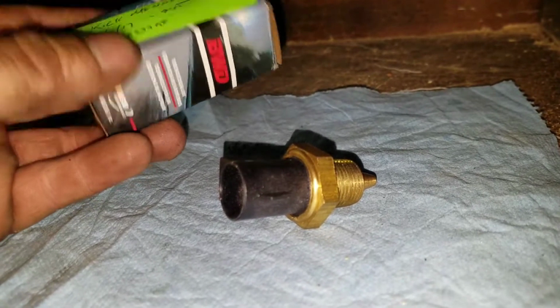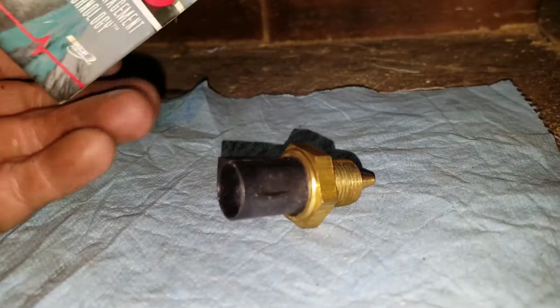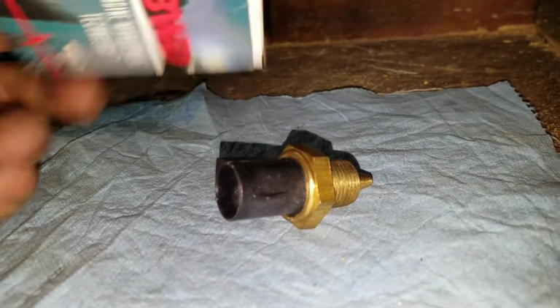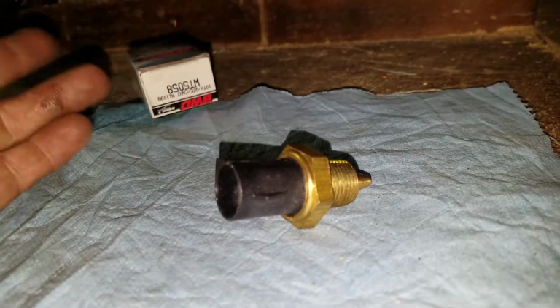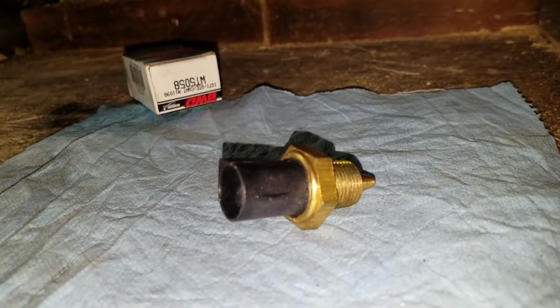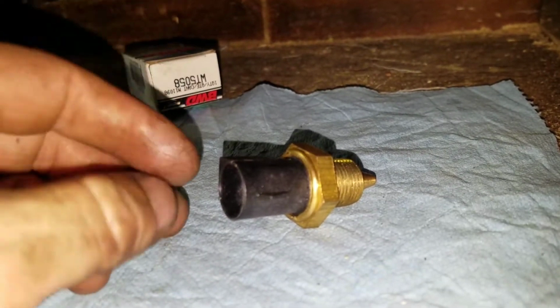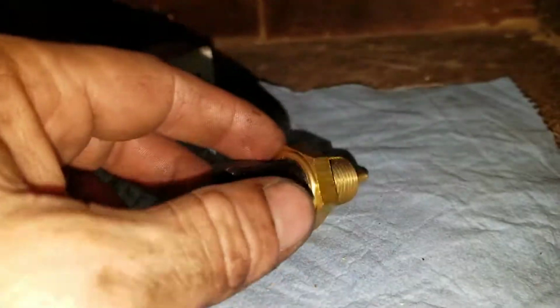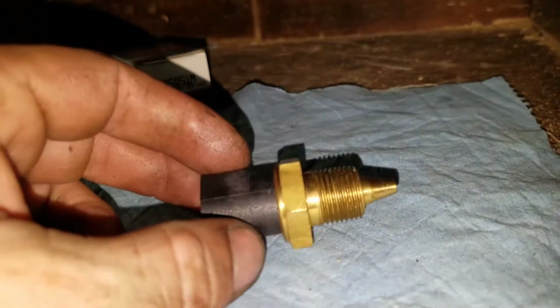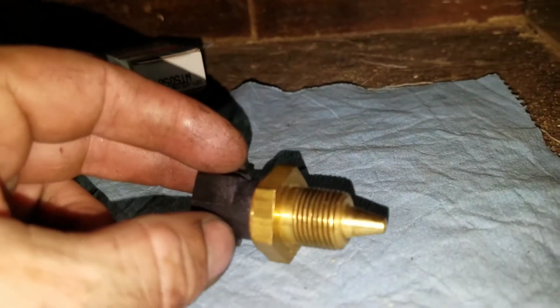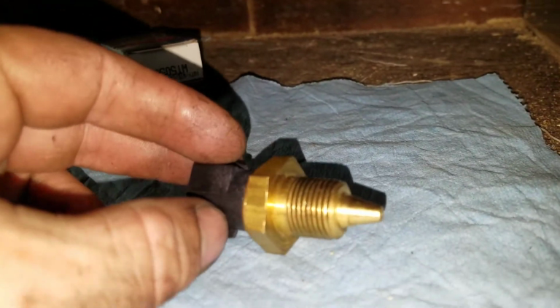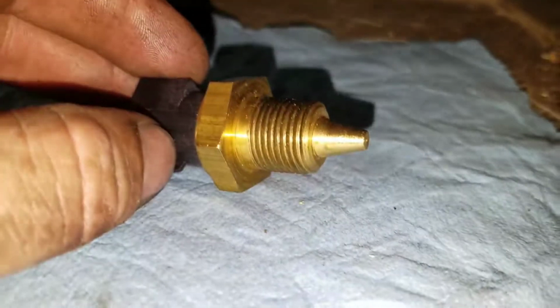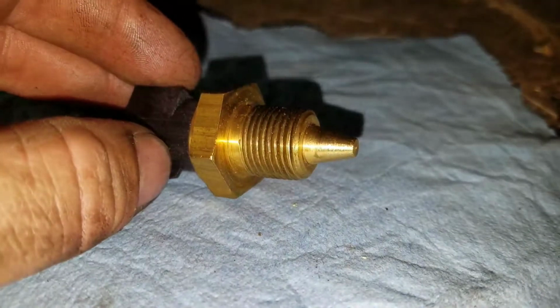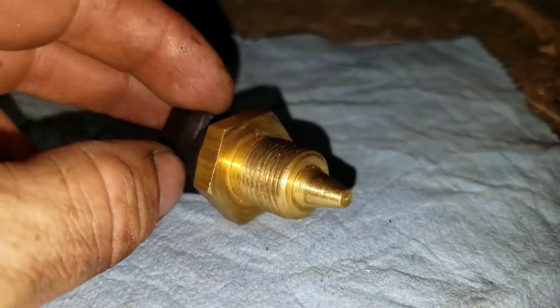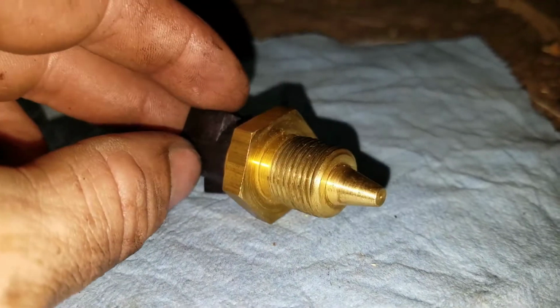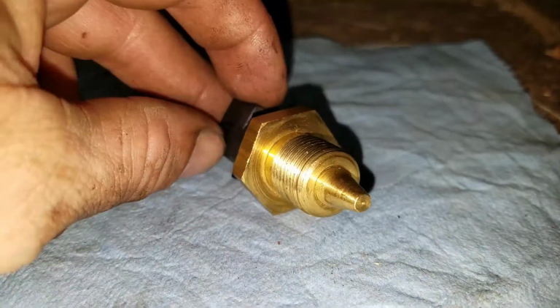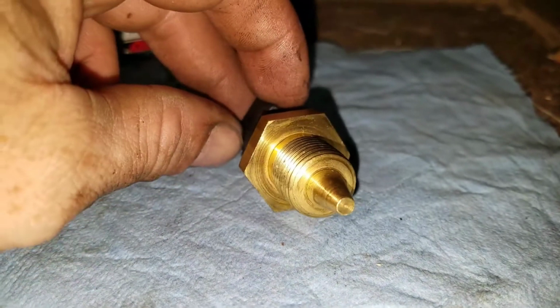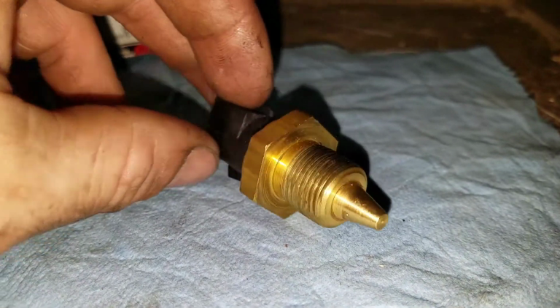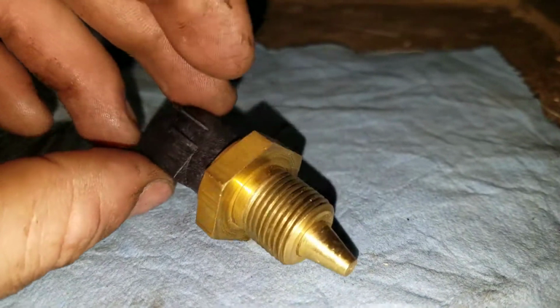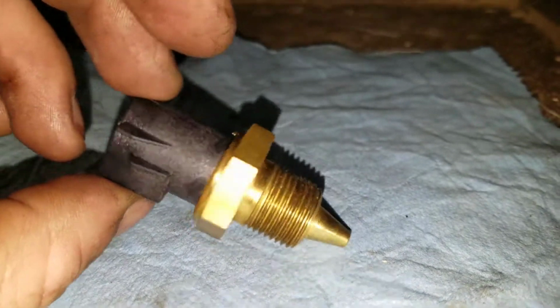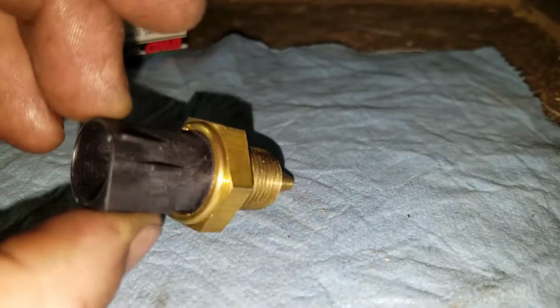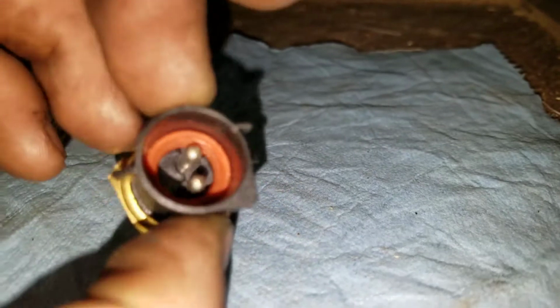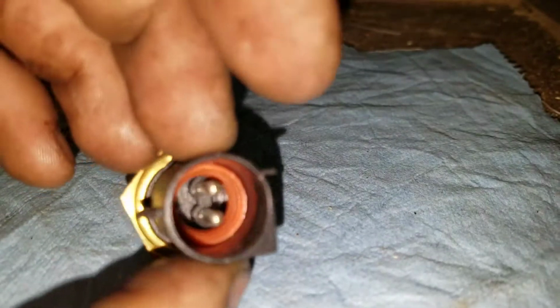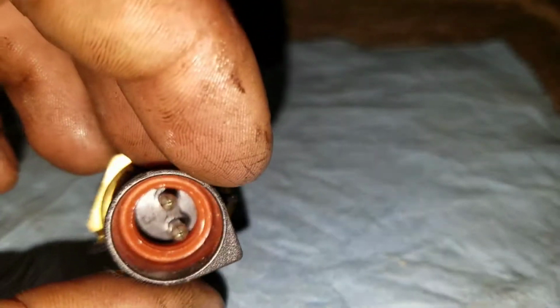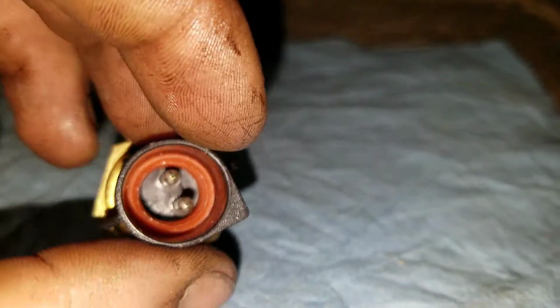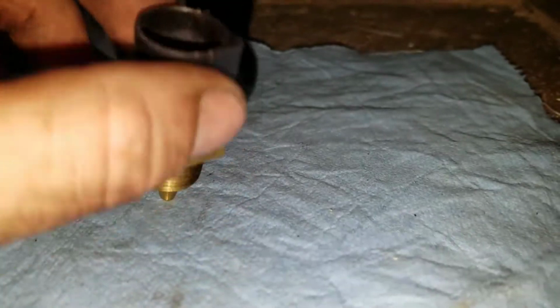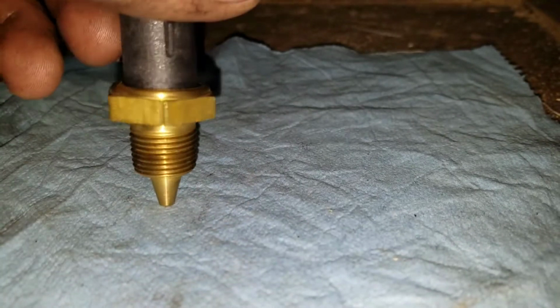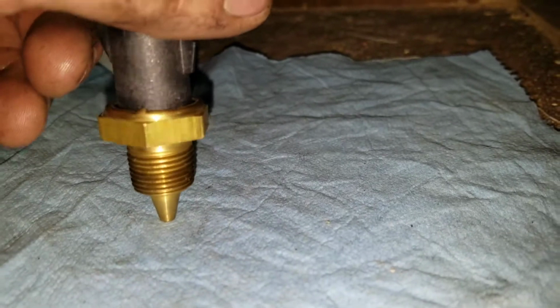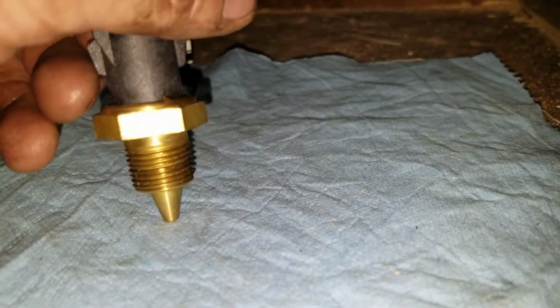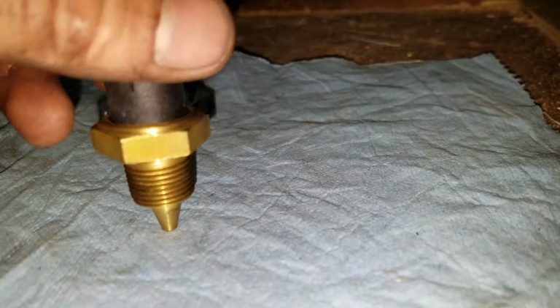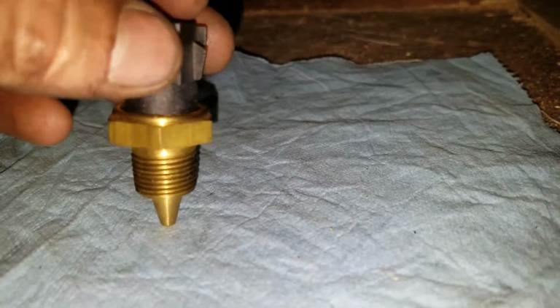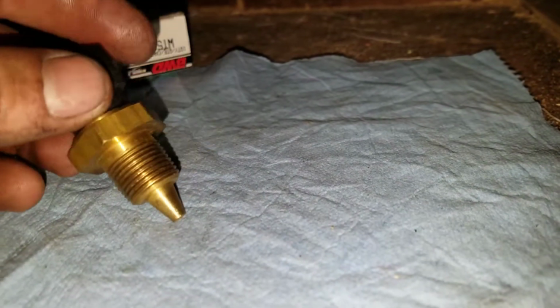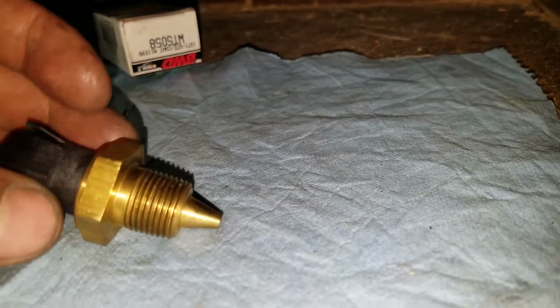There's the big bad boy right there. Like I said, there's nothing really wrong with any of my sensors — I've made like three videos today, I'm just going through and replacing them all.